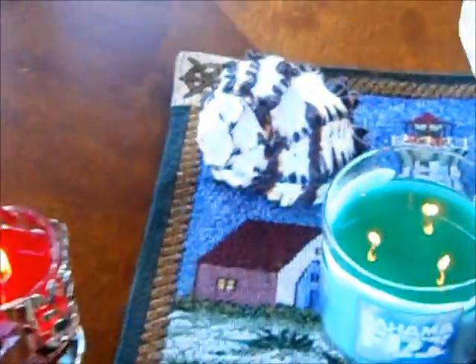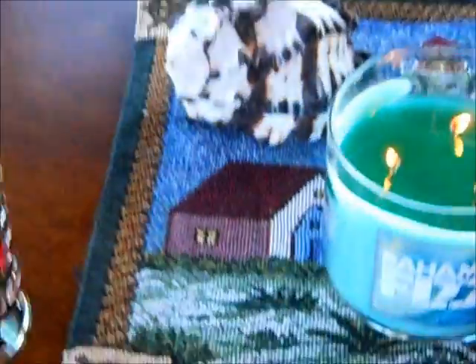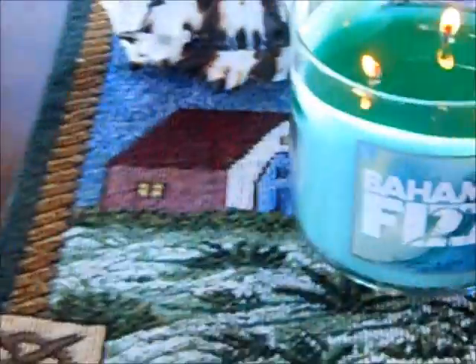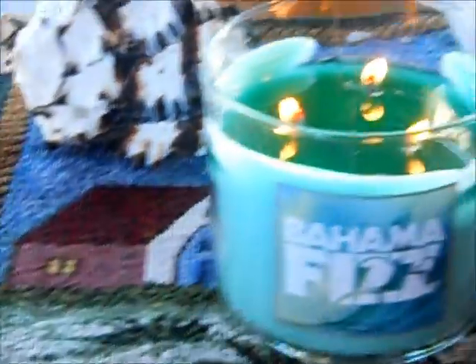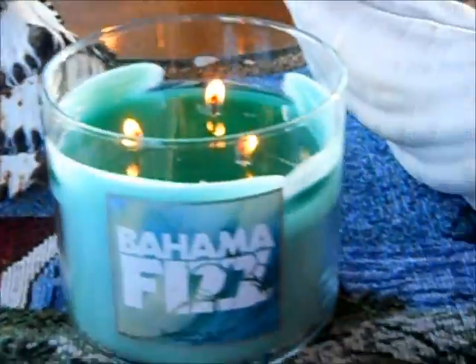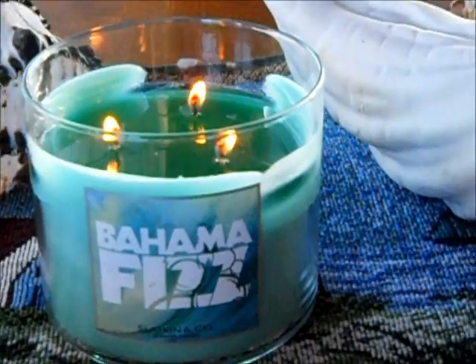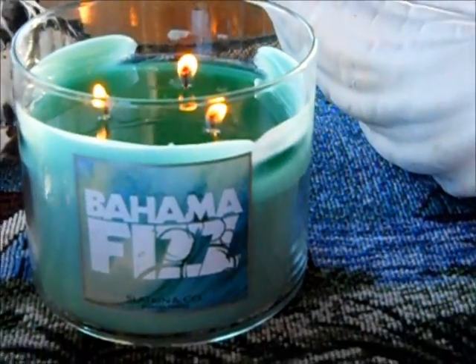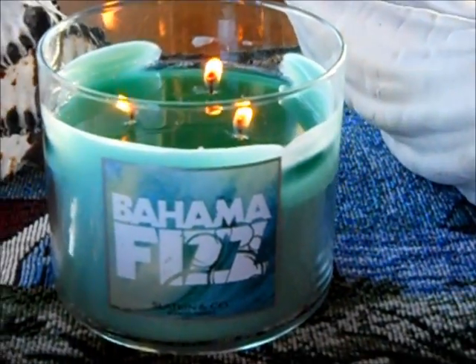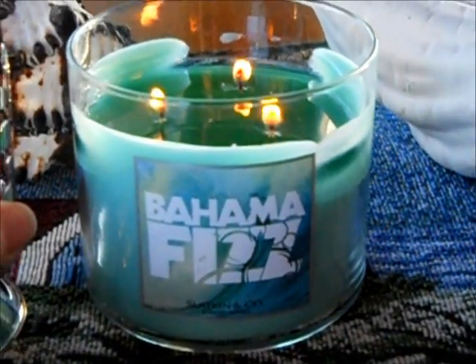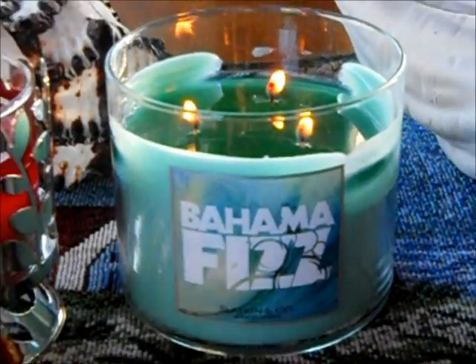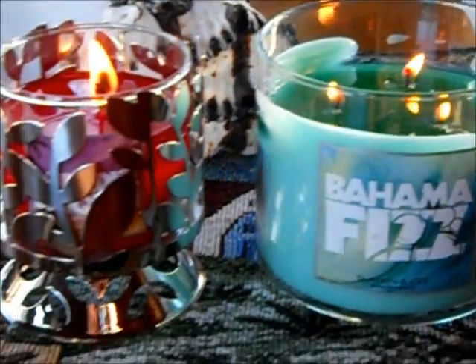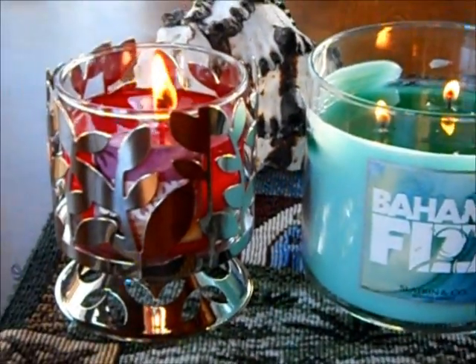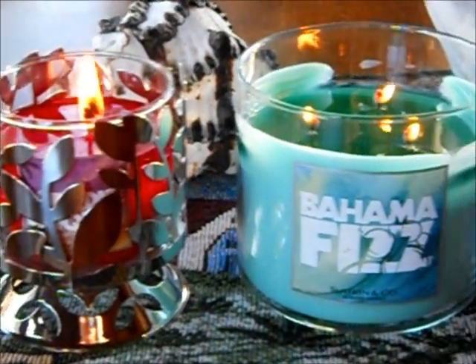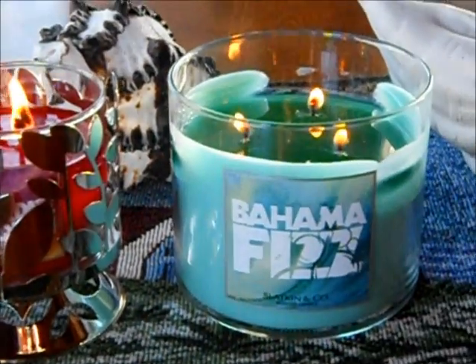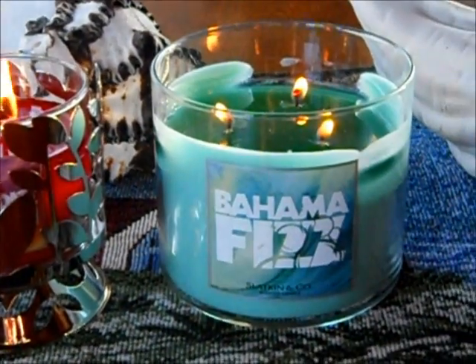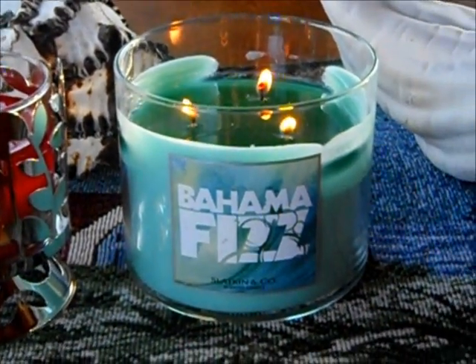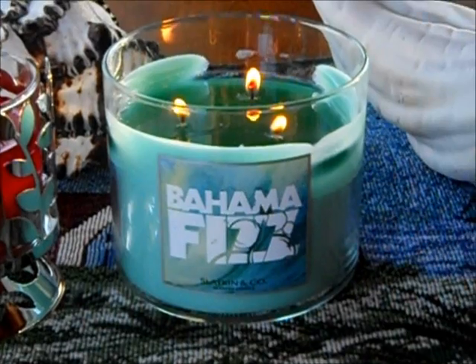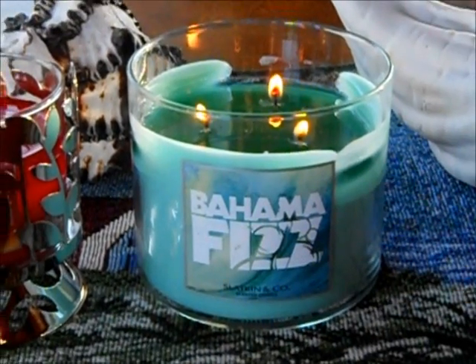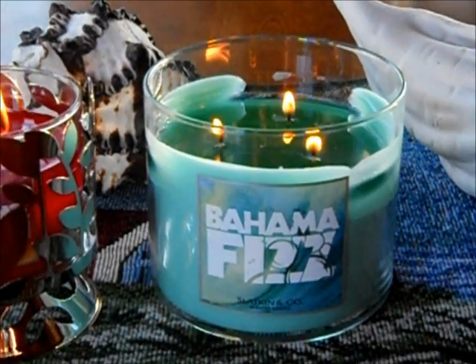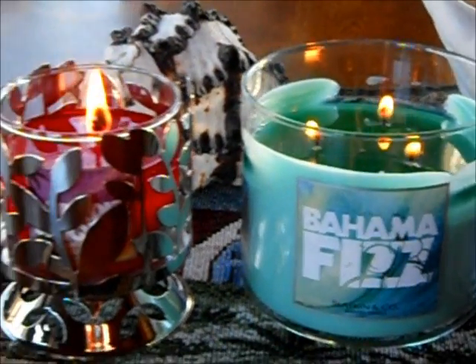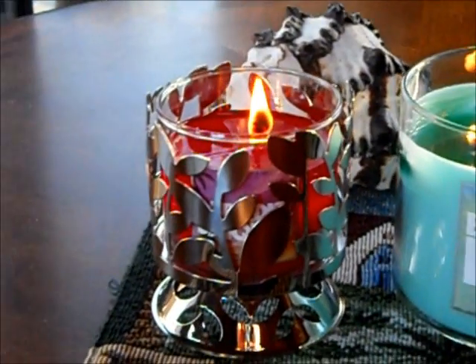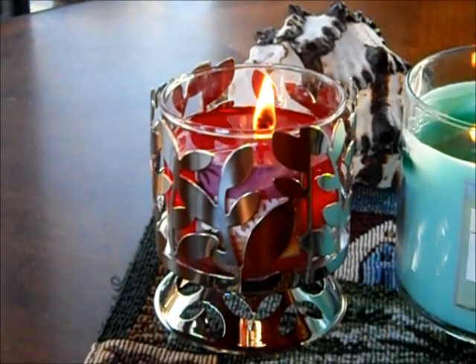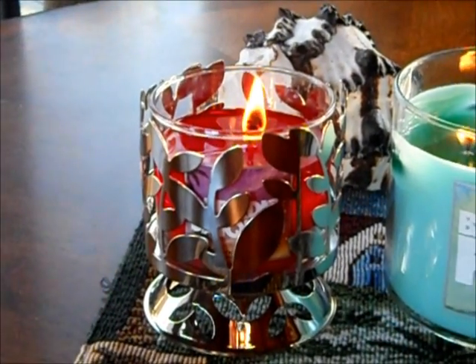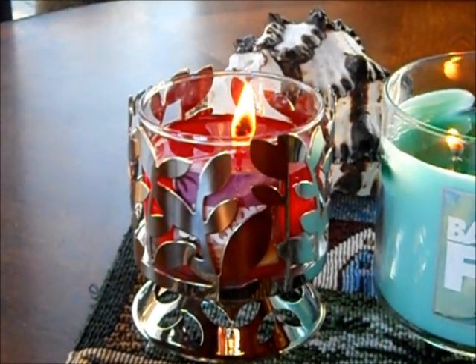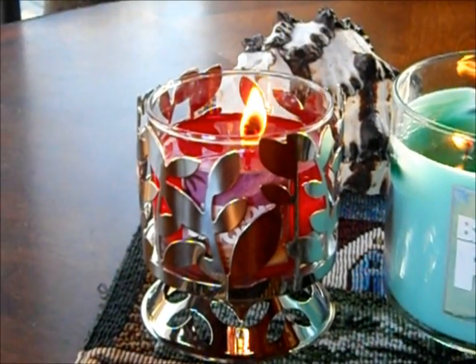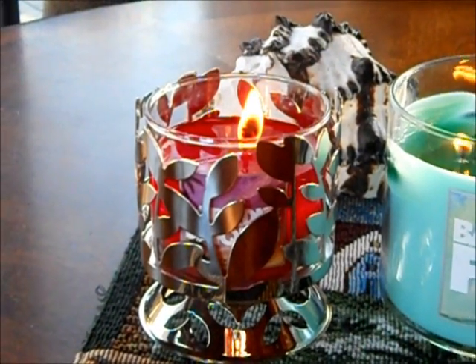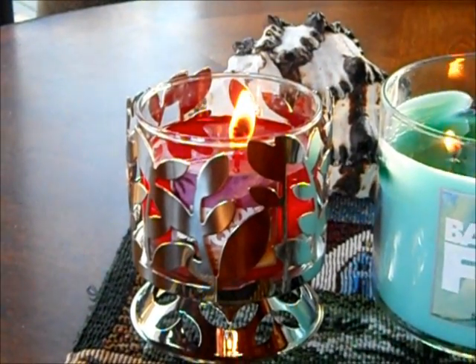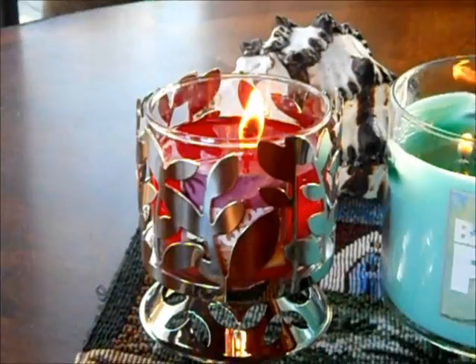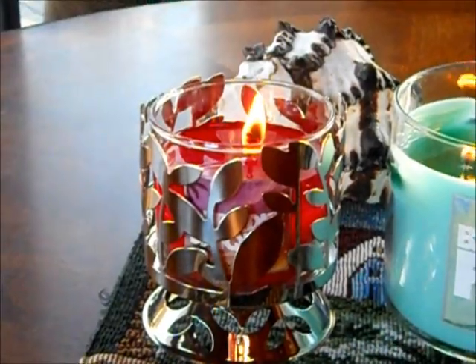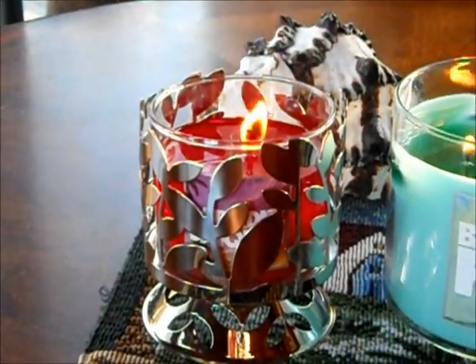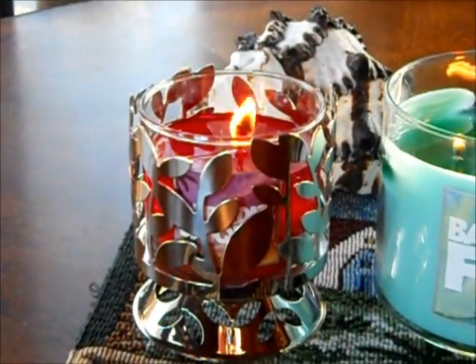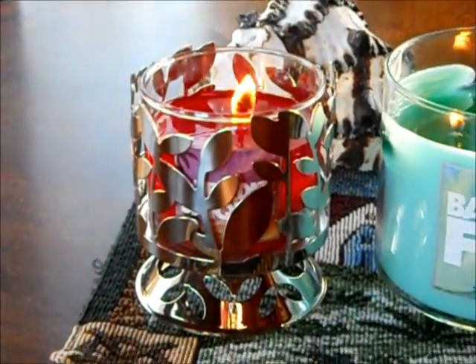Here are my two candles — my Bahama Fizz, which has a good scent, not the best but not a bad scent, and then my Paradise Daiquiri. I'm so happy that it's an even pool of wax.